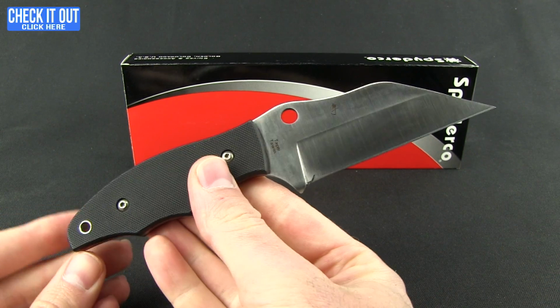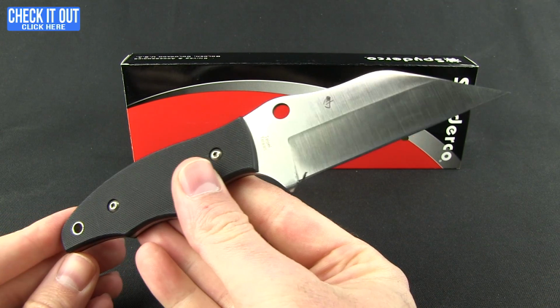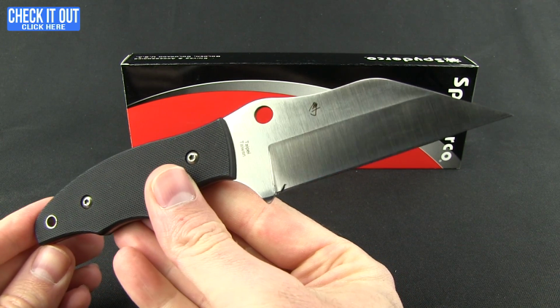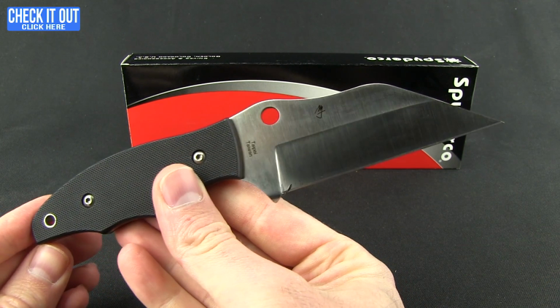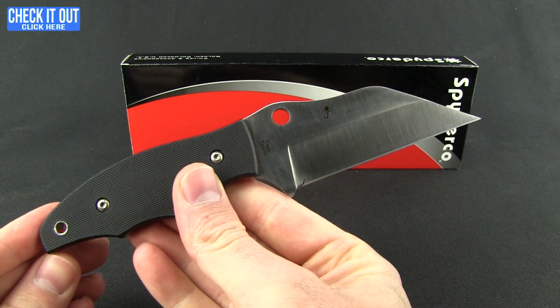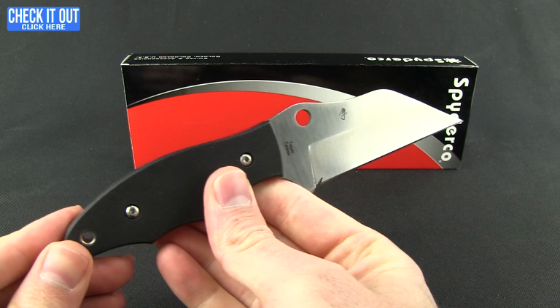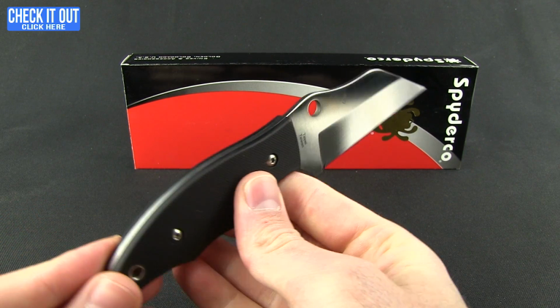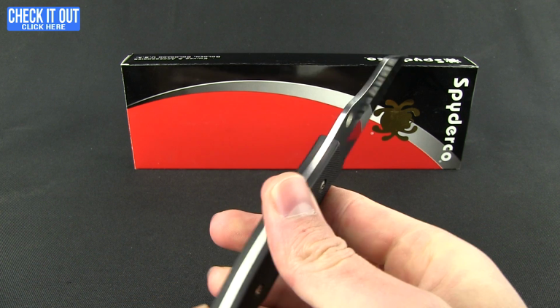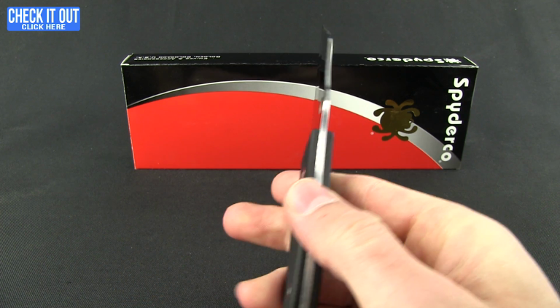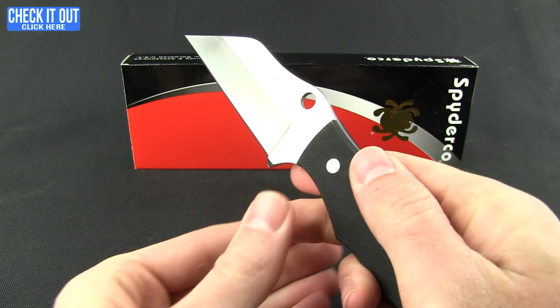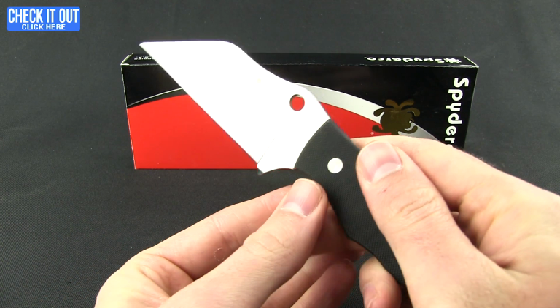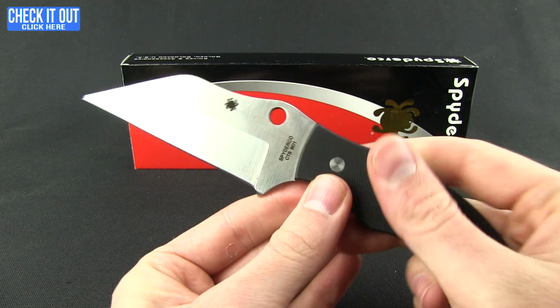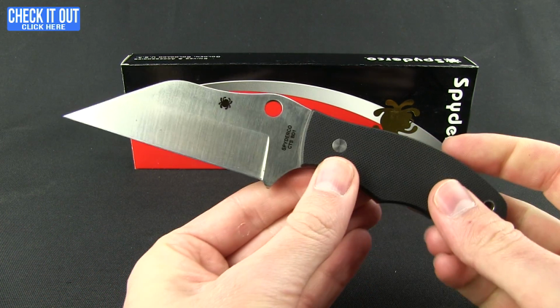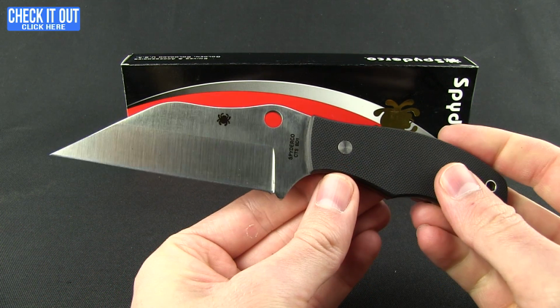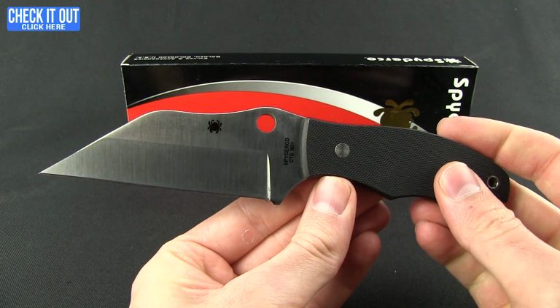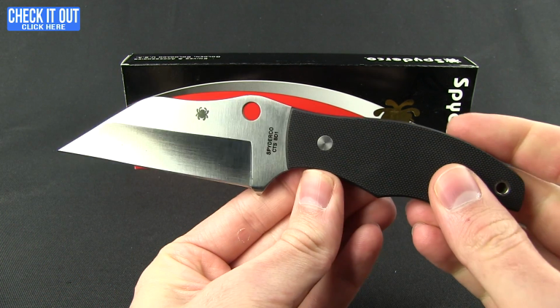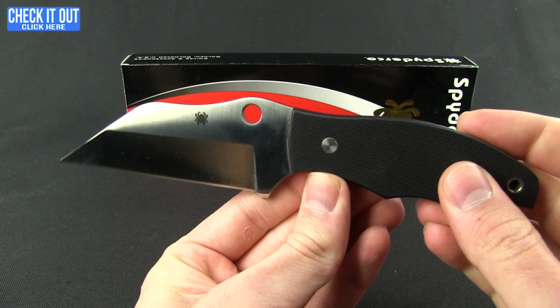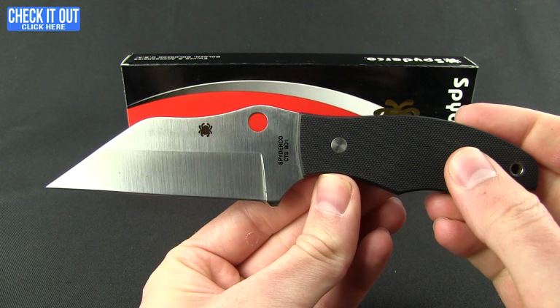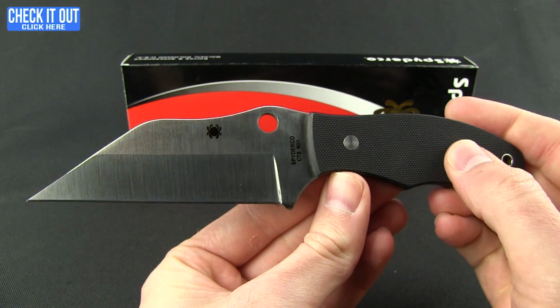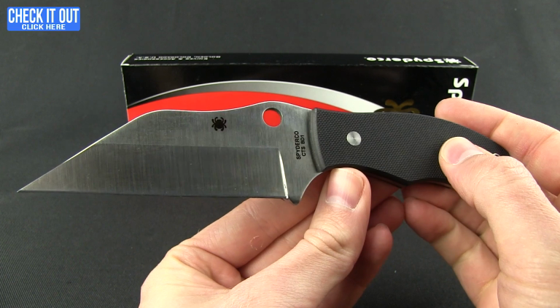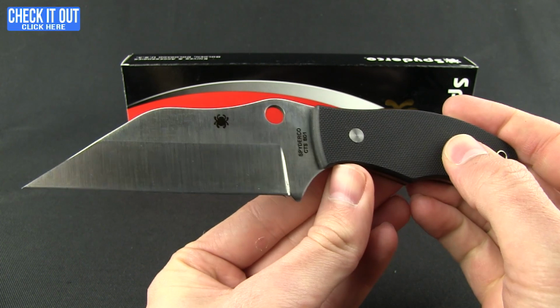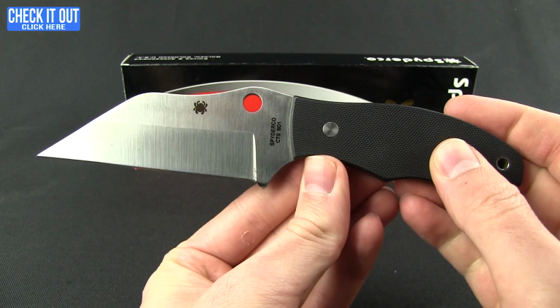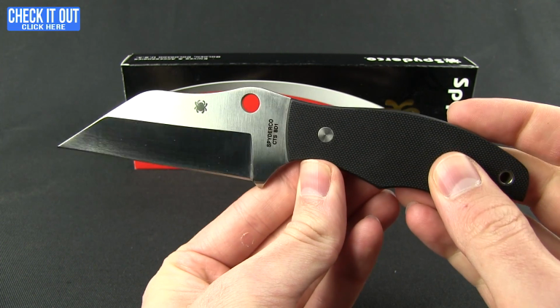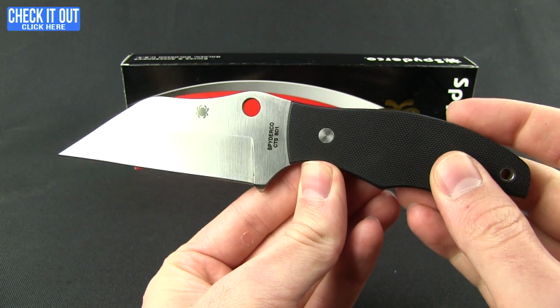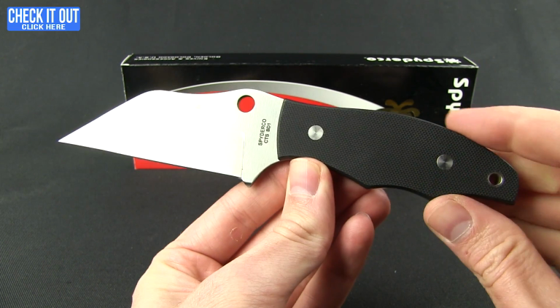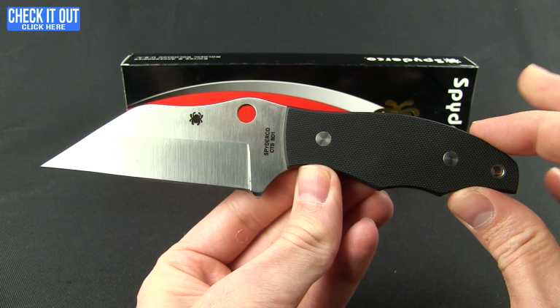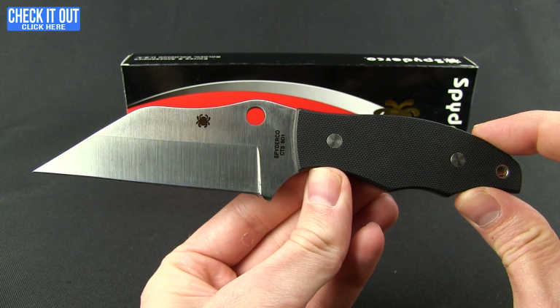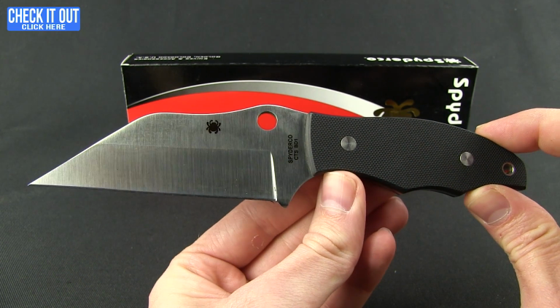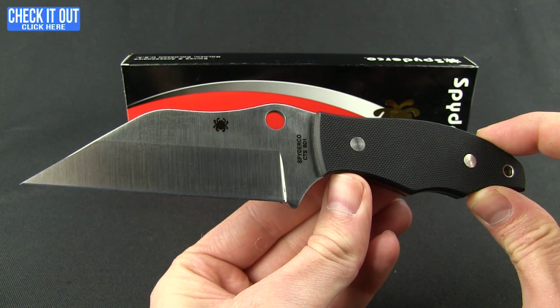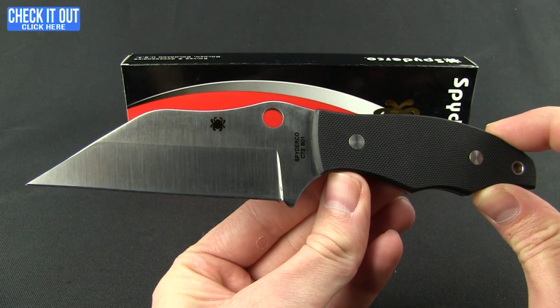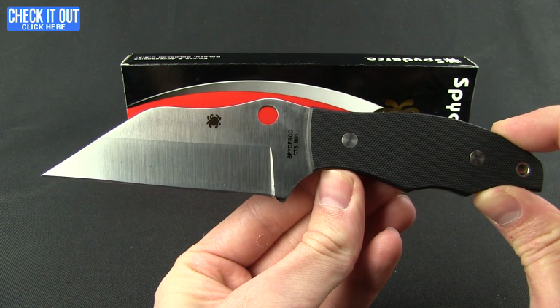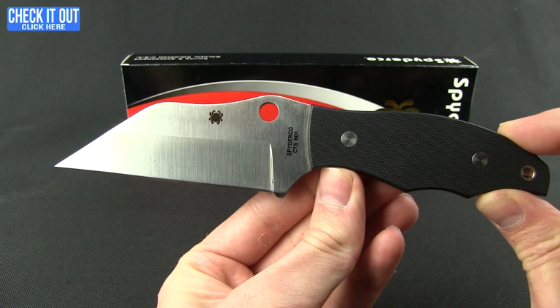There it is — the Ronin II. A Ronin is a masterless Samurai. This was designed for tactical implications by a personal defense trainer by the name of Michael Janich.